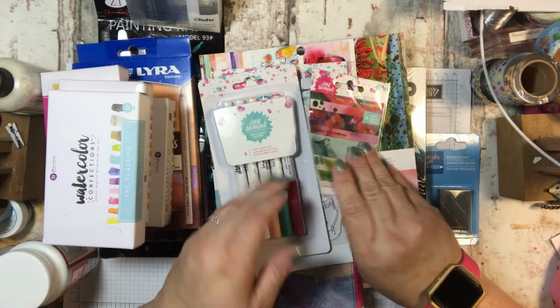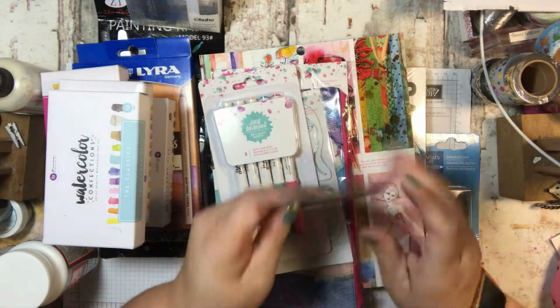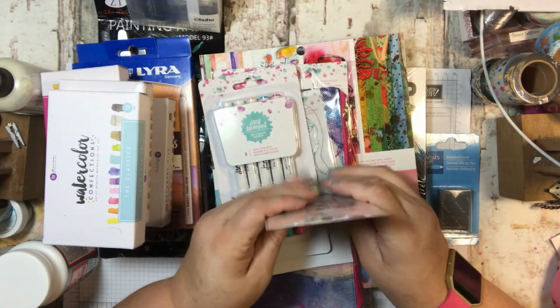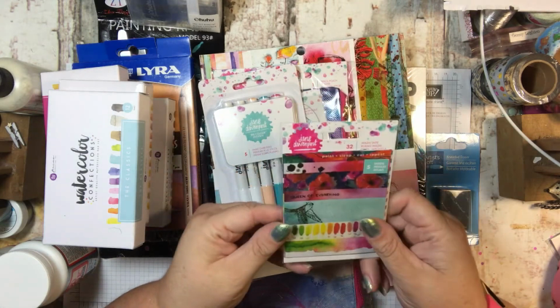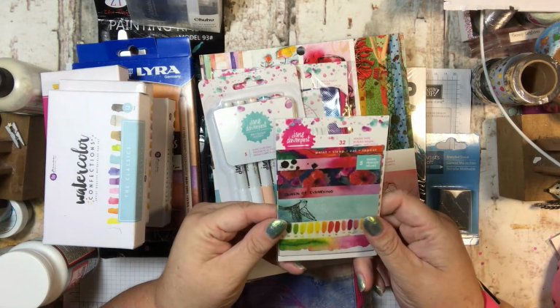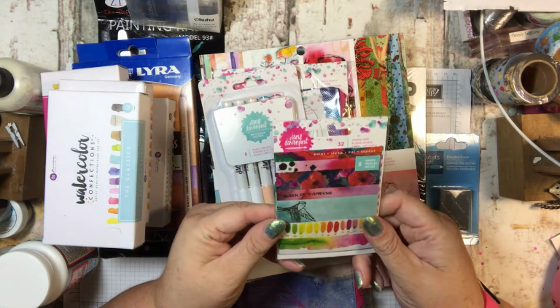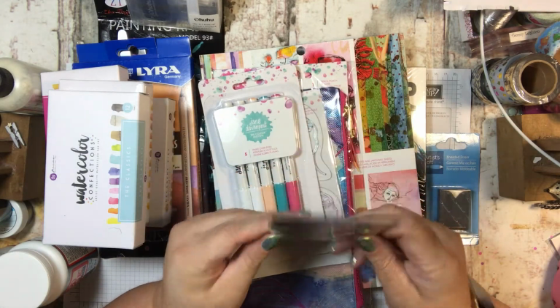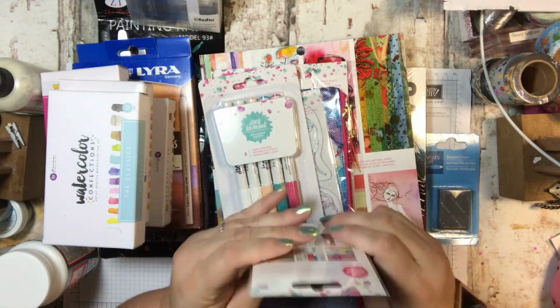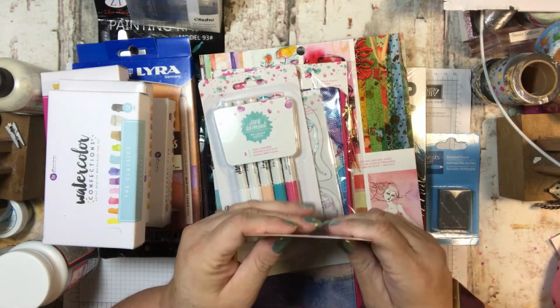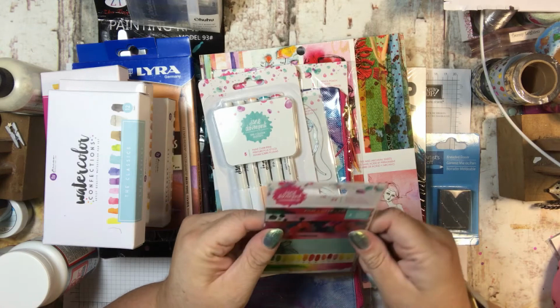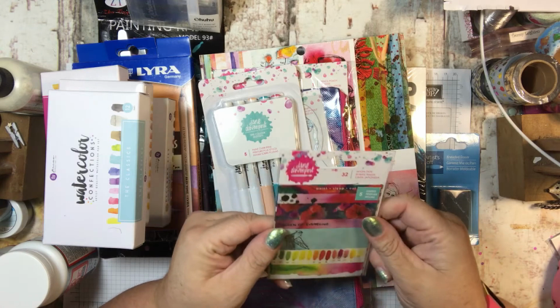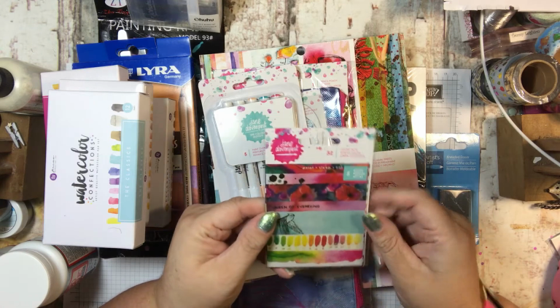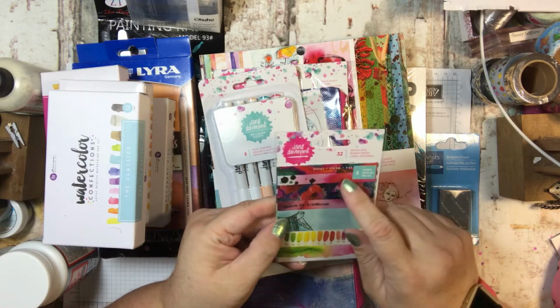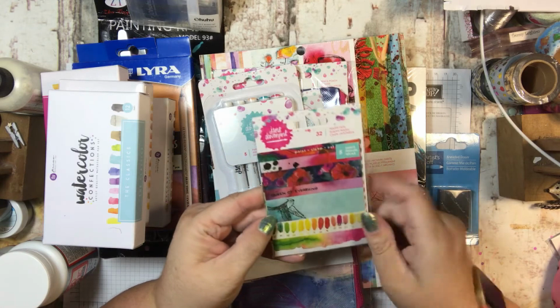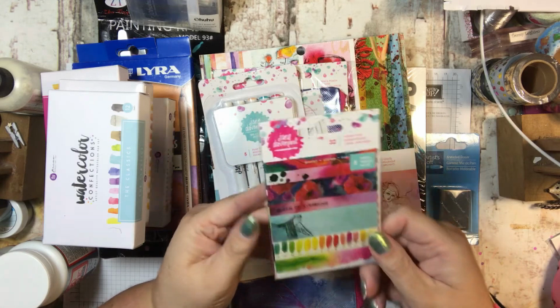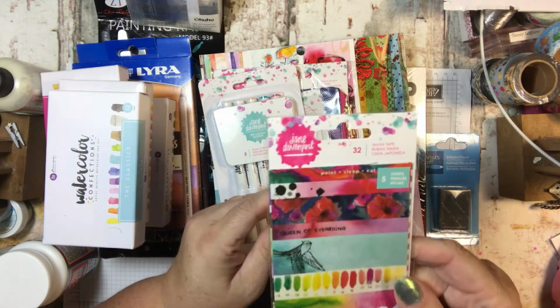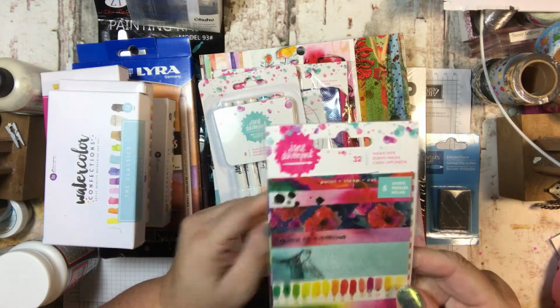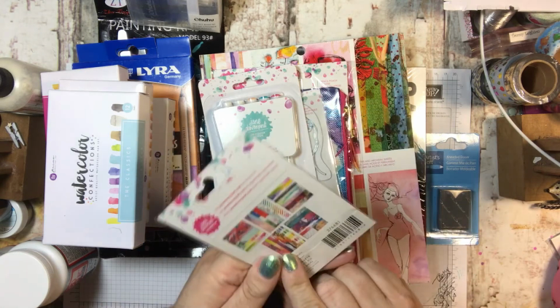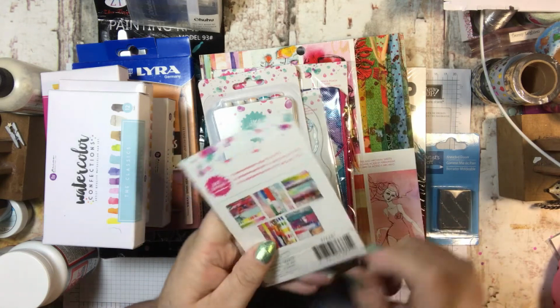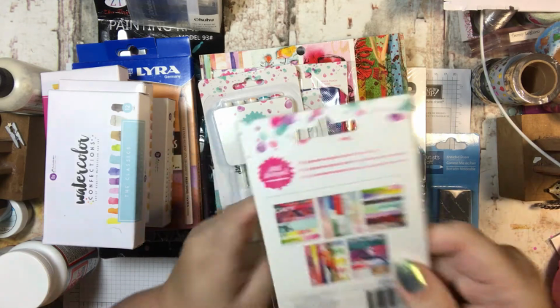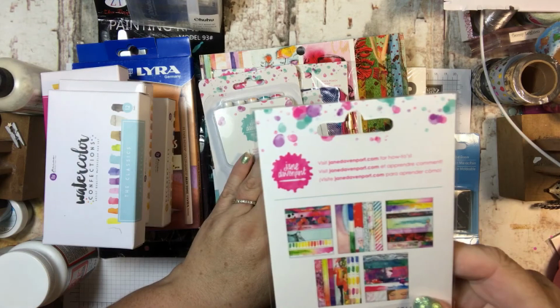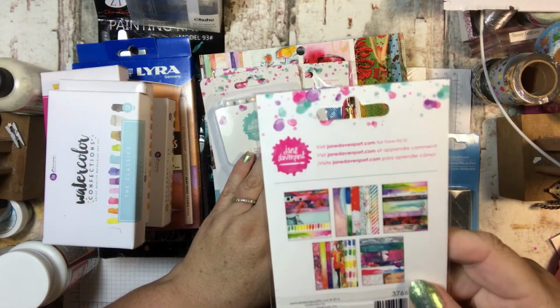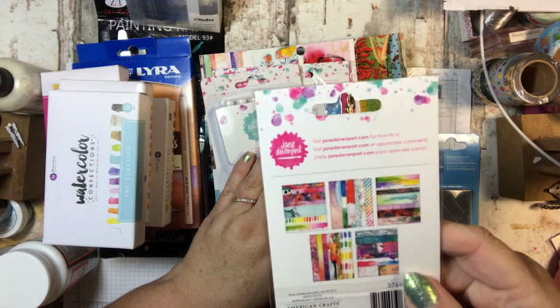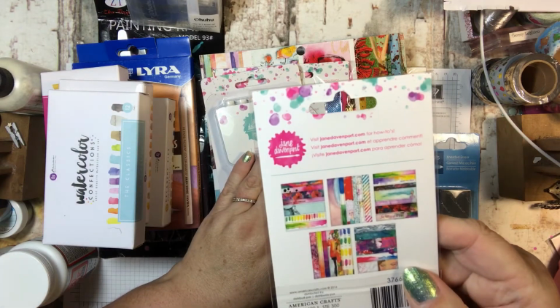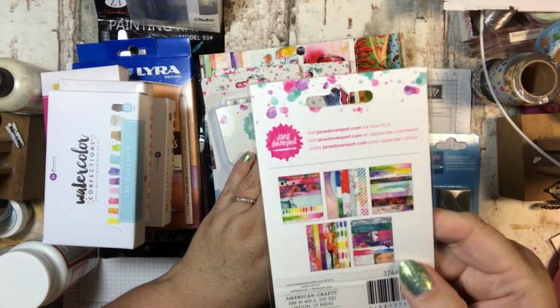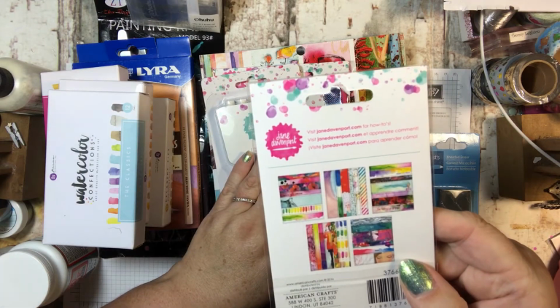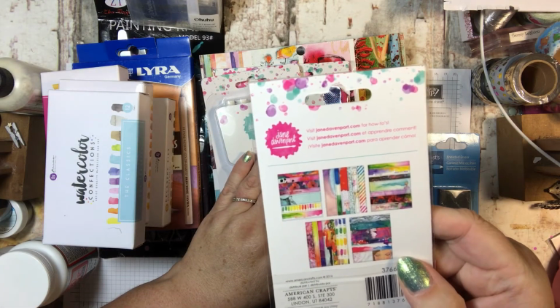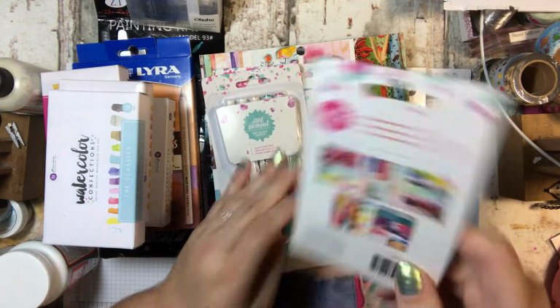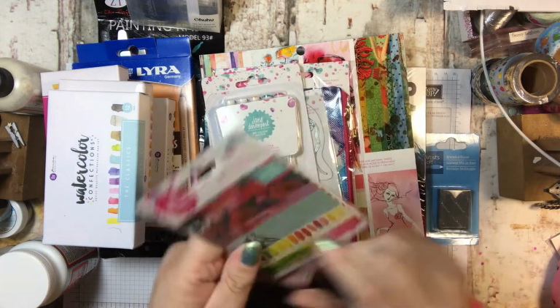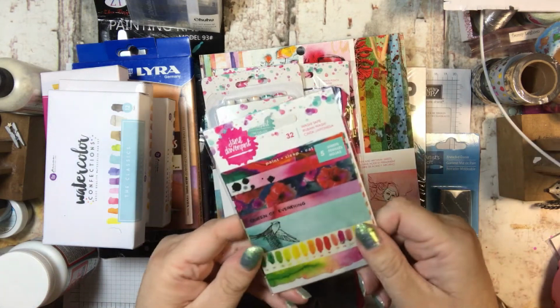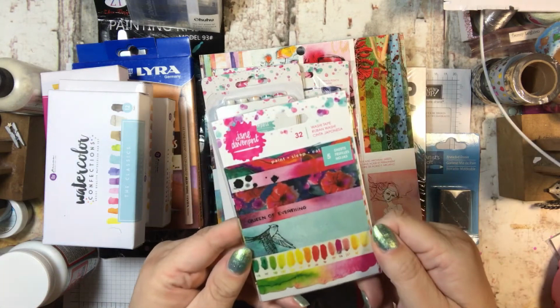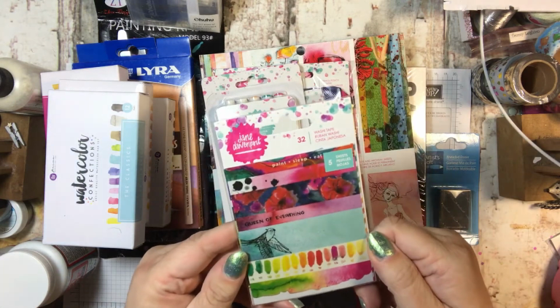I also got this washi tape. I thought it was pretty — it's 32 washi tapes across five sheets and they're all different. Just kind of fun.